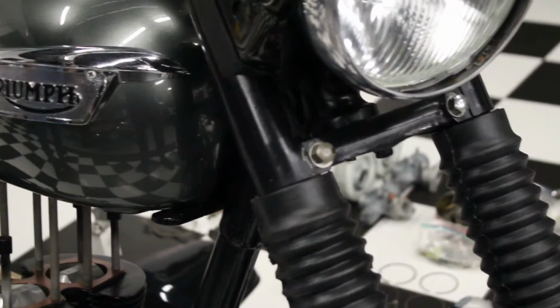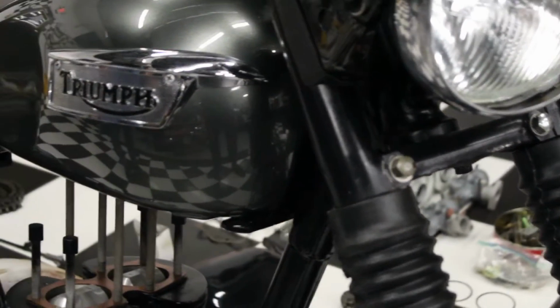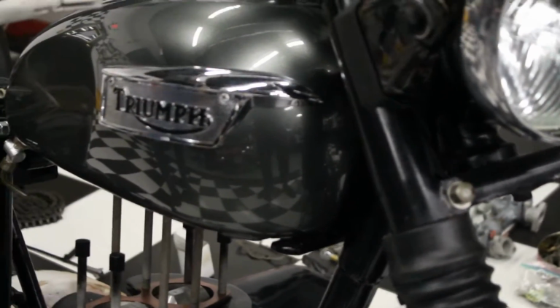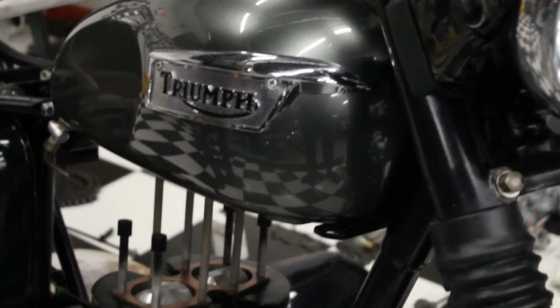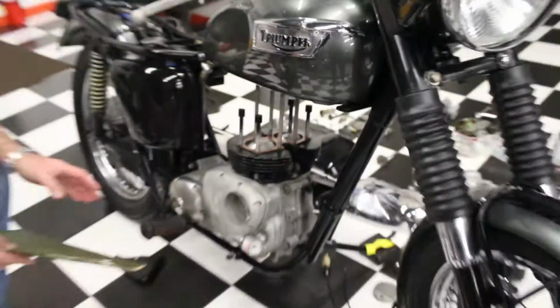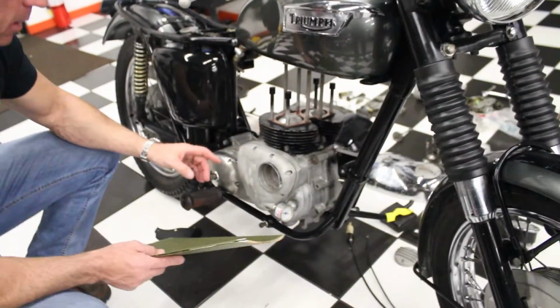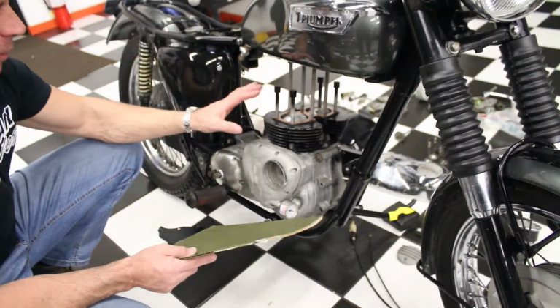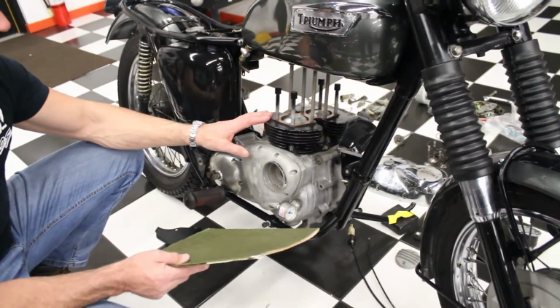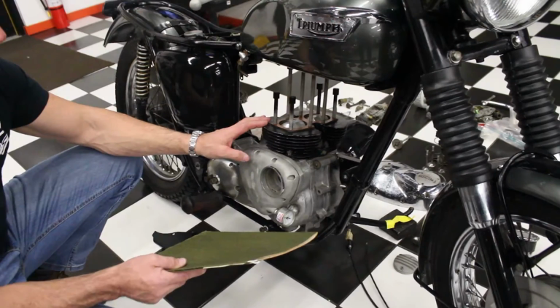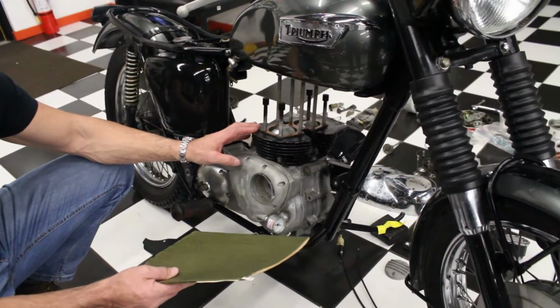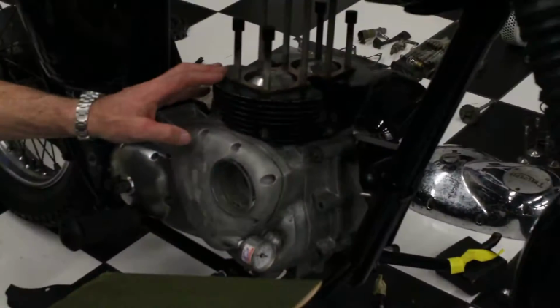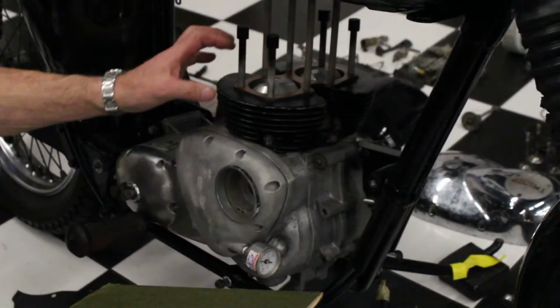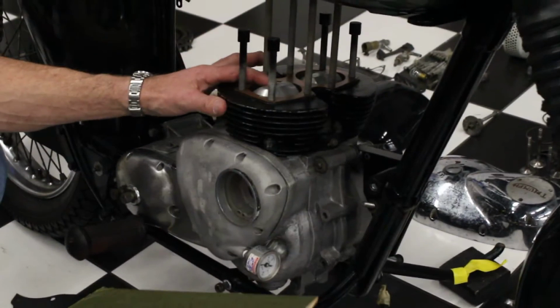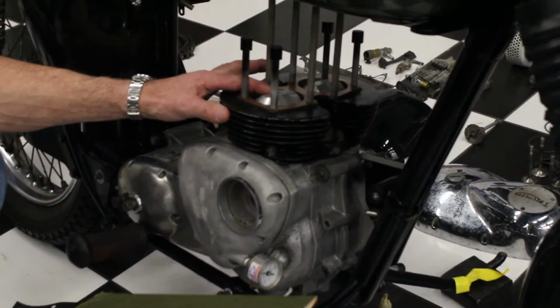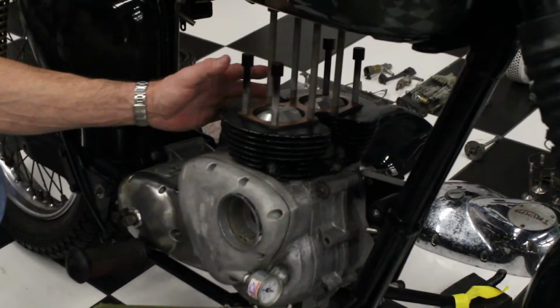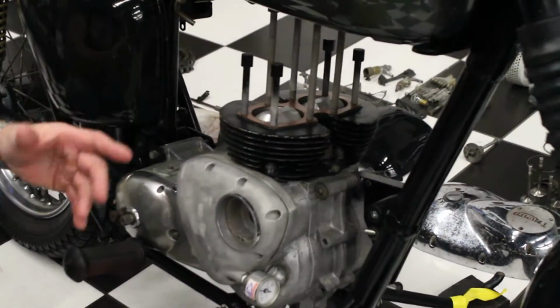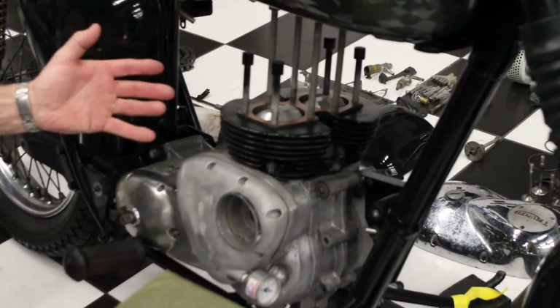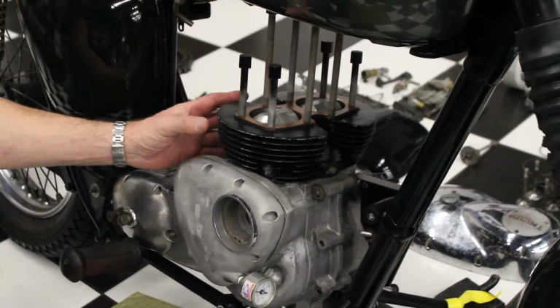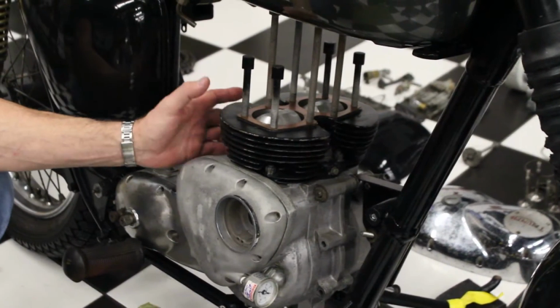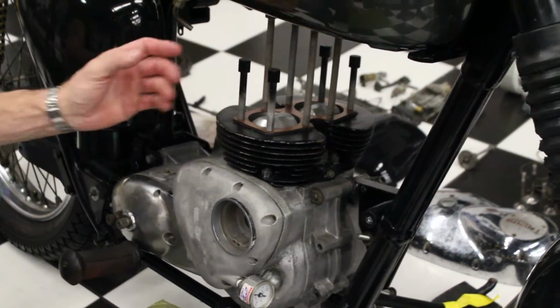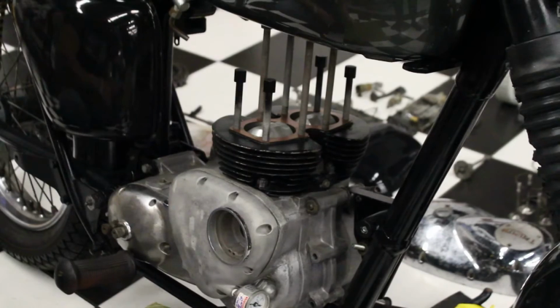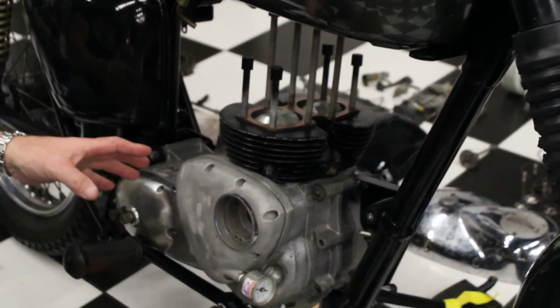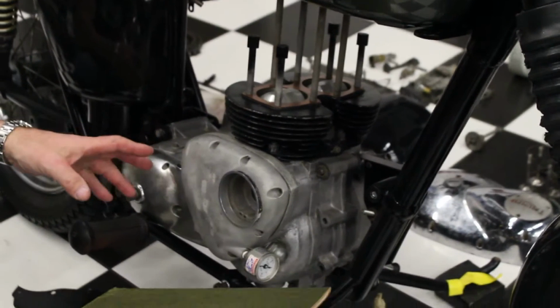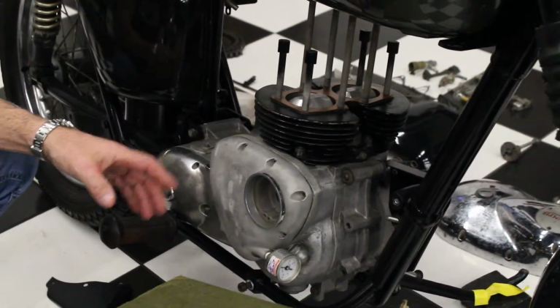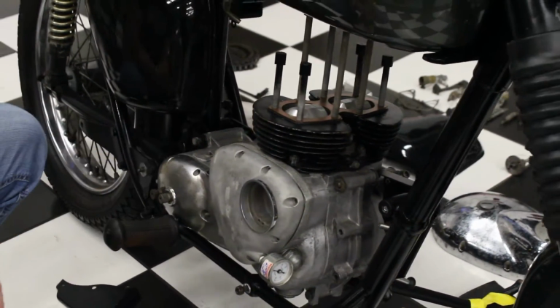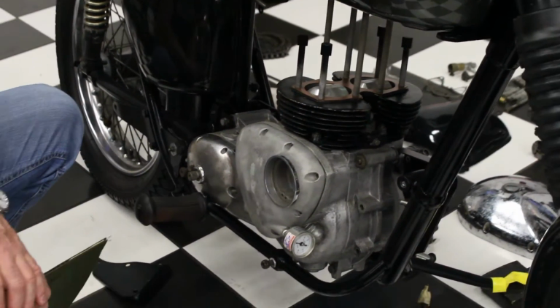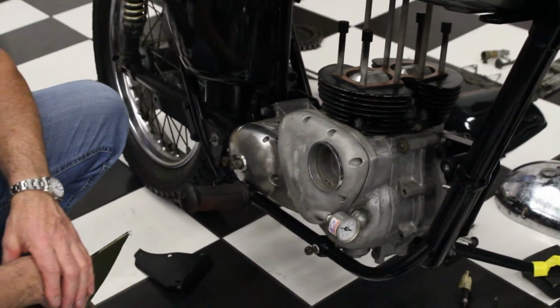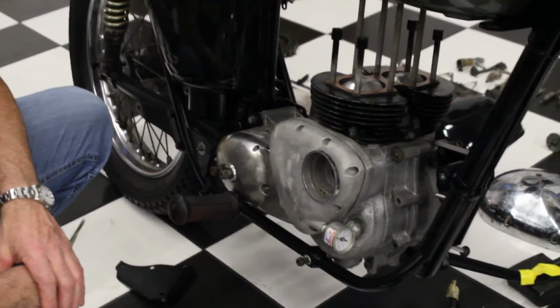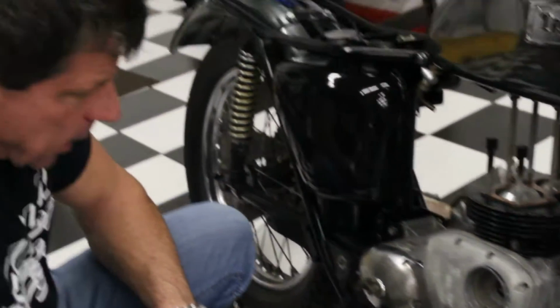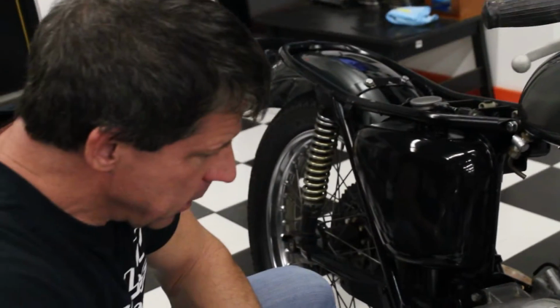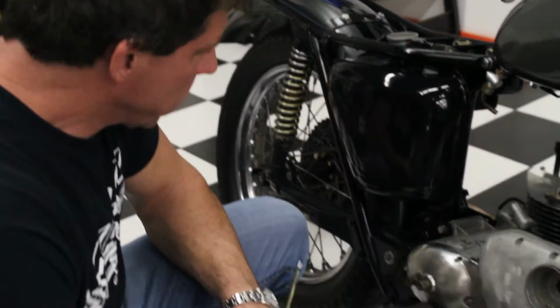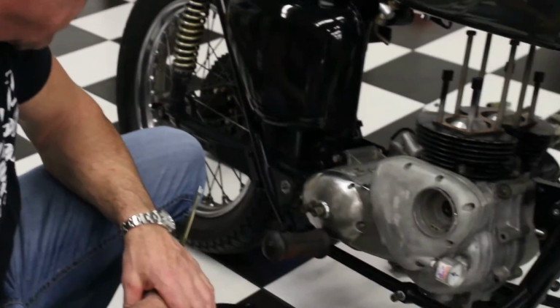The engine was completely dismantled. The cylinders were bored 10 over with brand new pistons on both sides. The jugs were bored, the crank was taken apart and serviced, and the engine was reassembled.